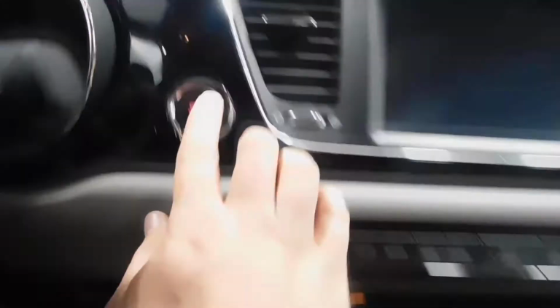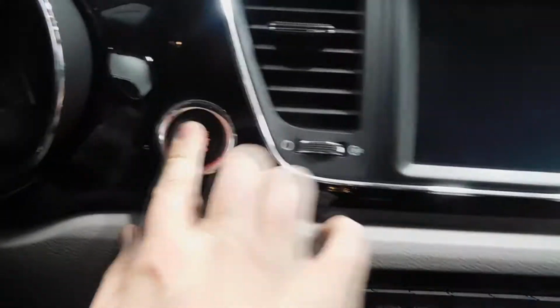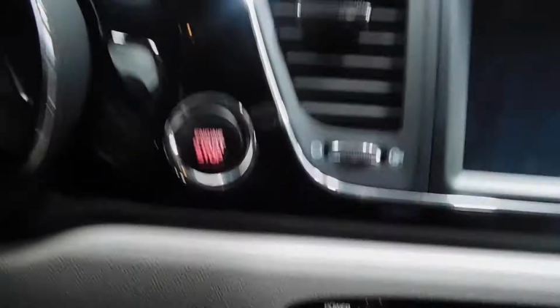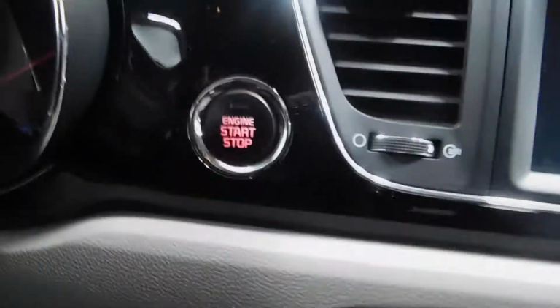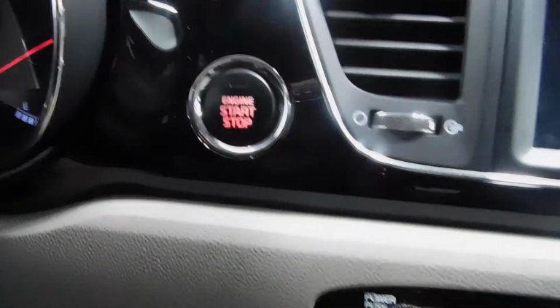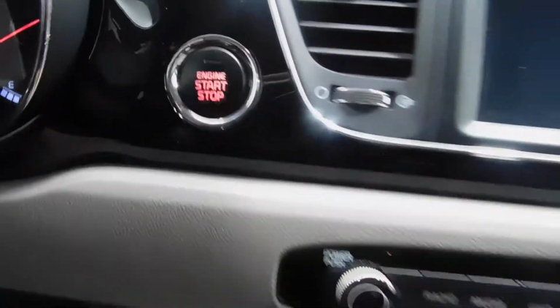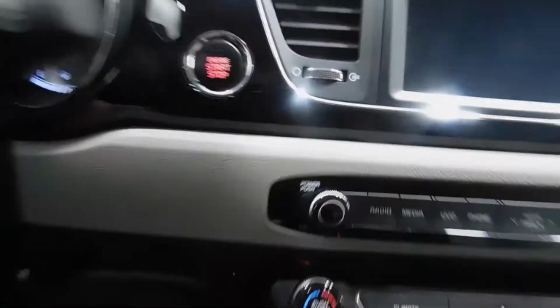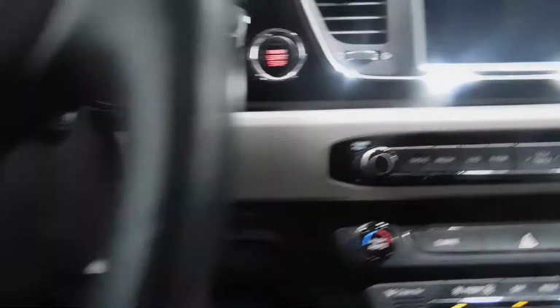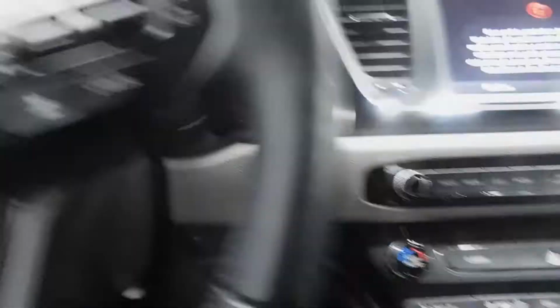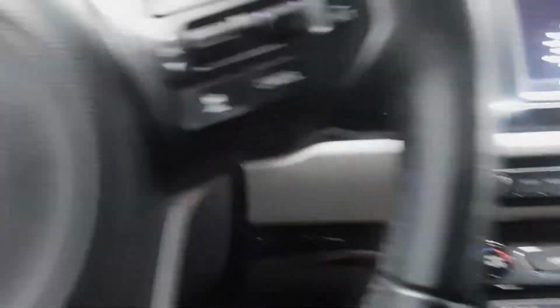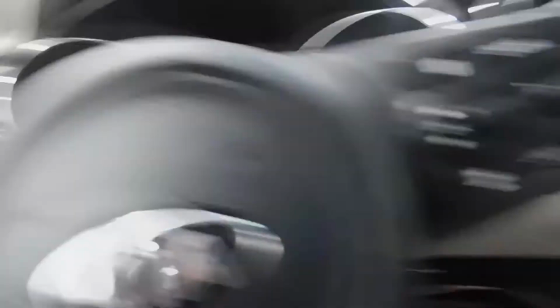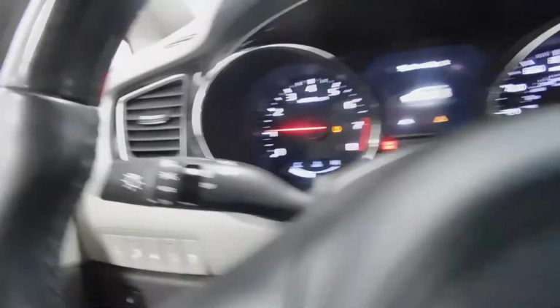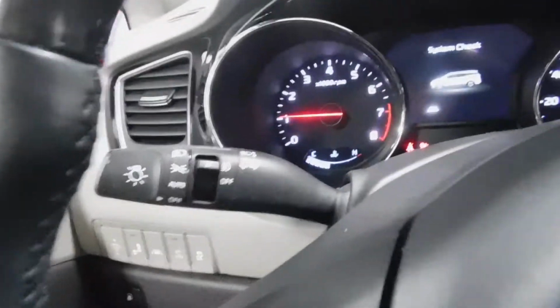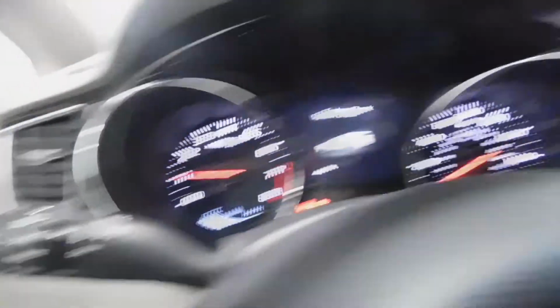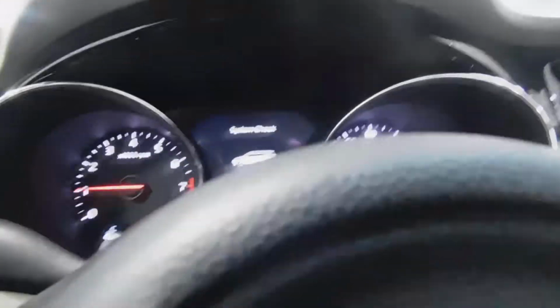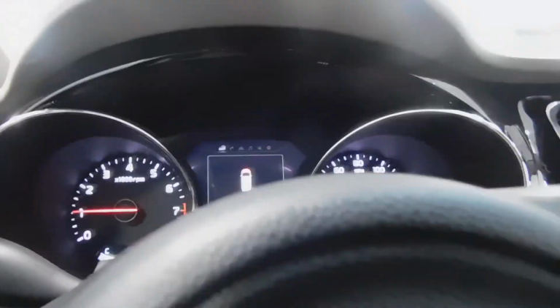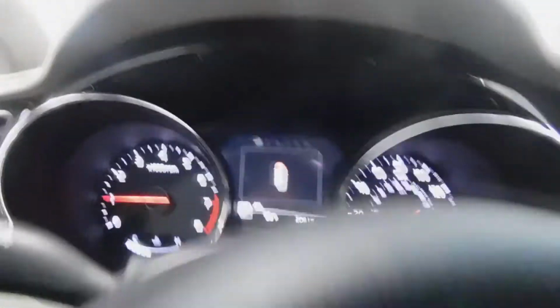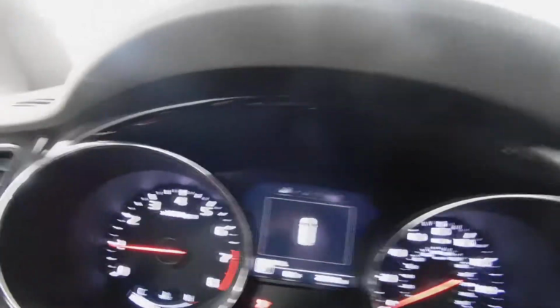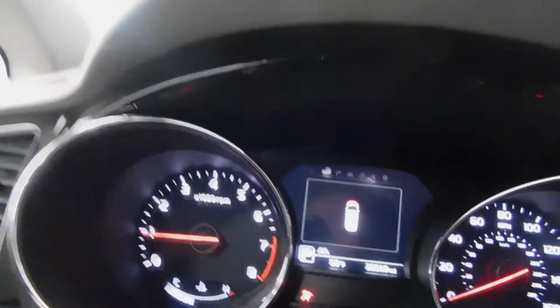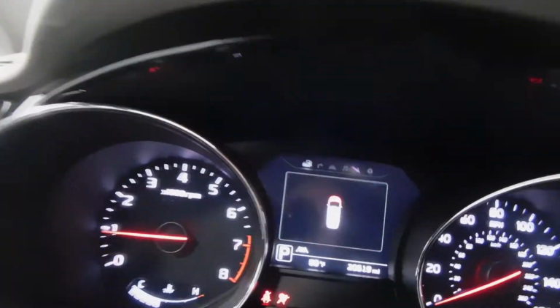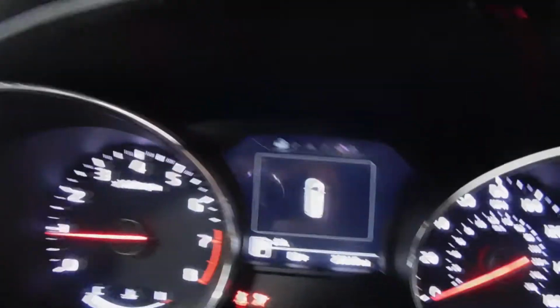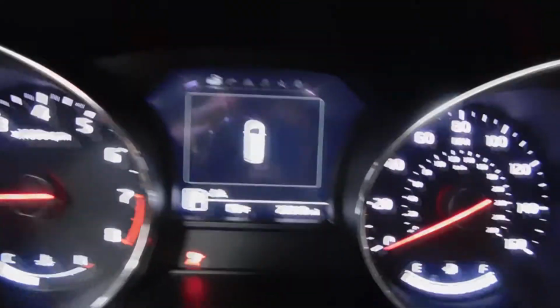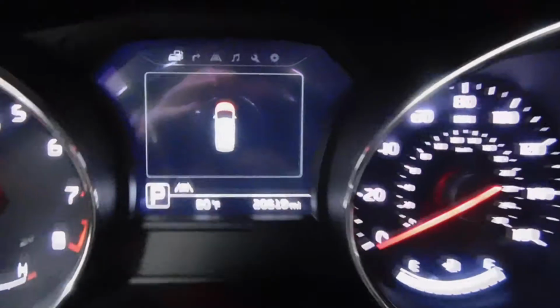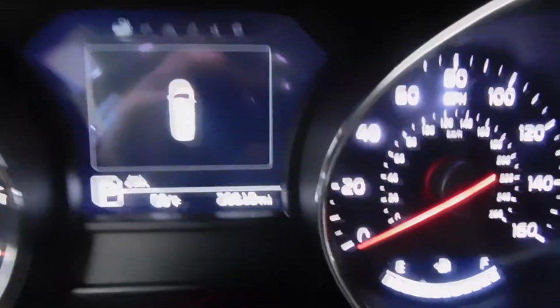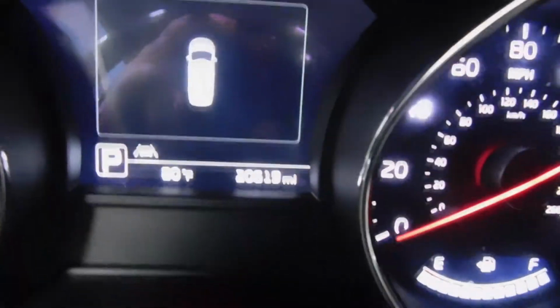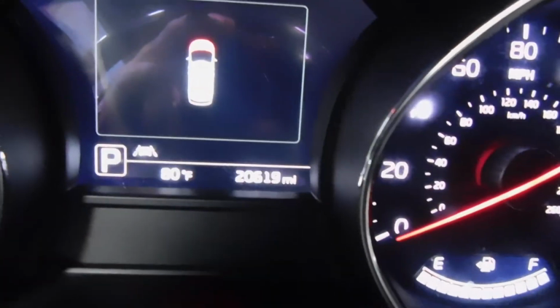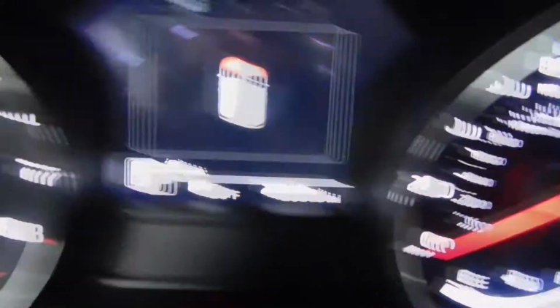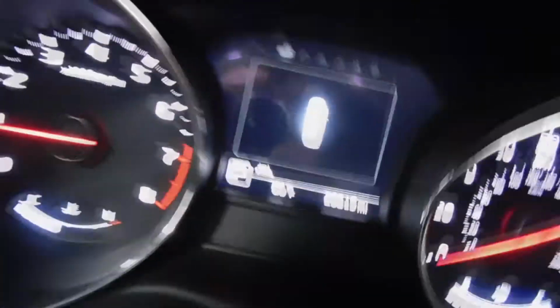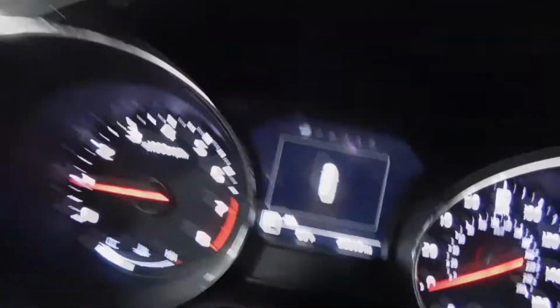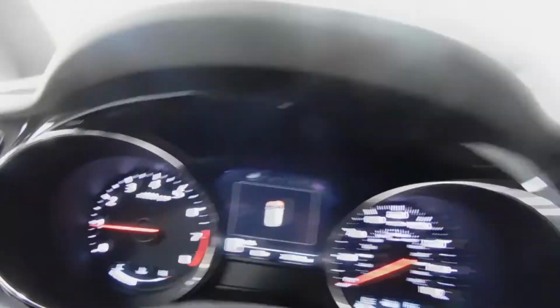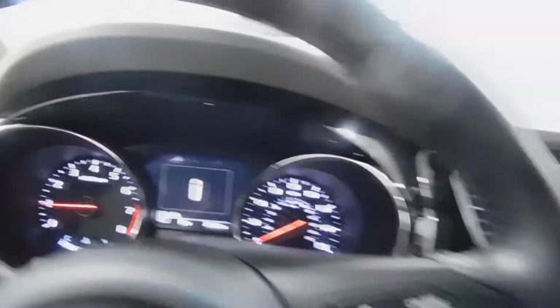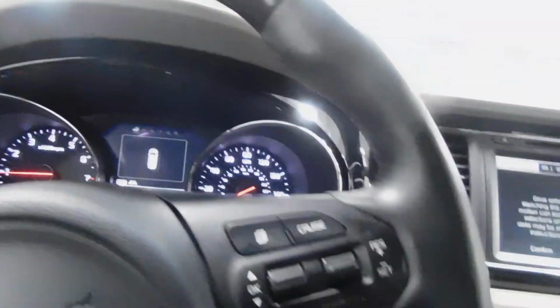You do have a push button start — we will do that. I mentioned automatic headlights as well. 20,619 miles as I record this.